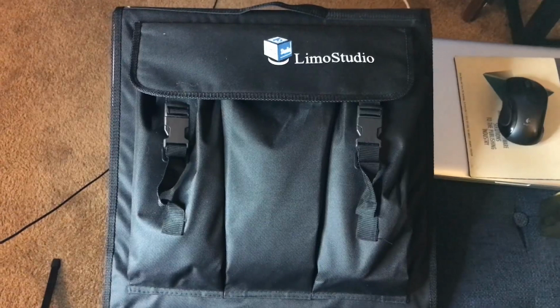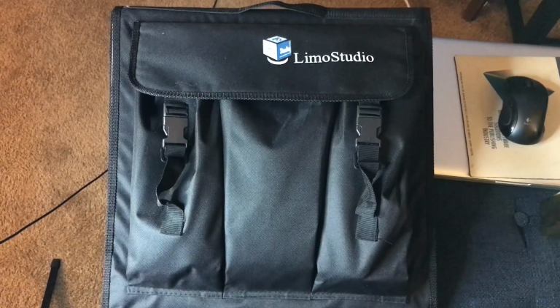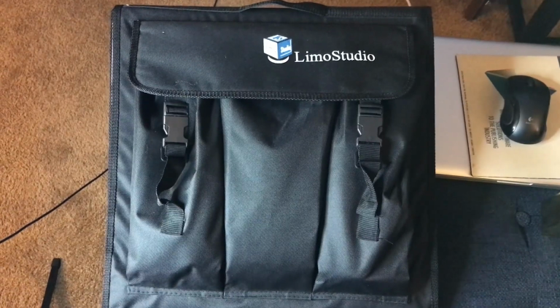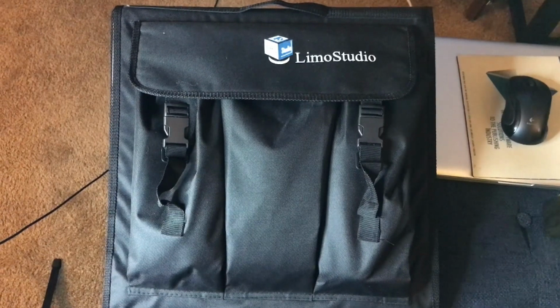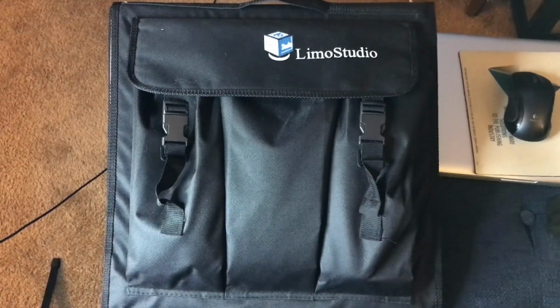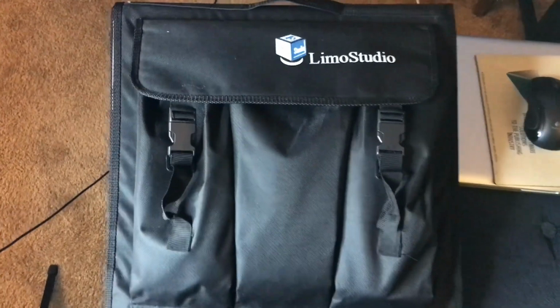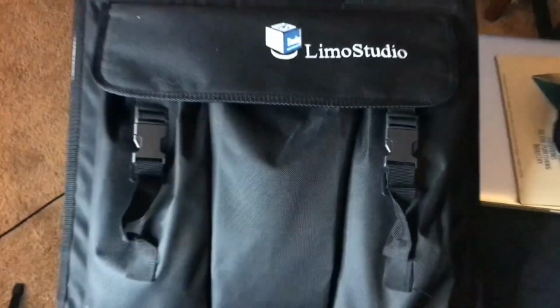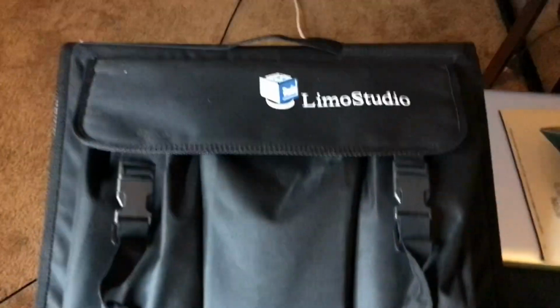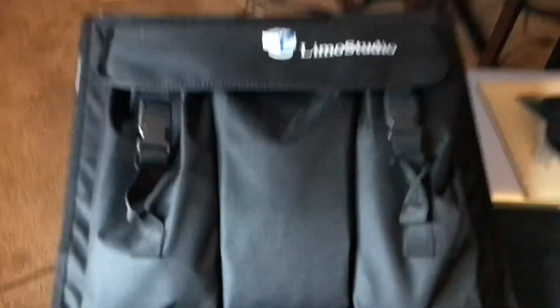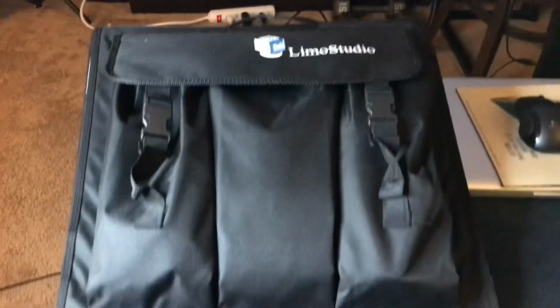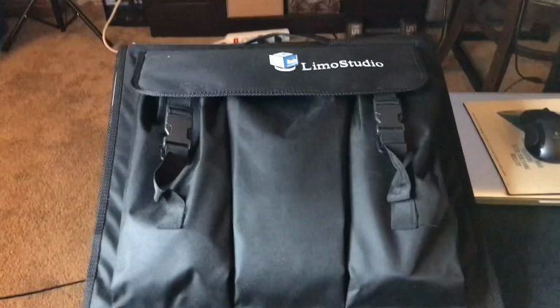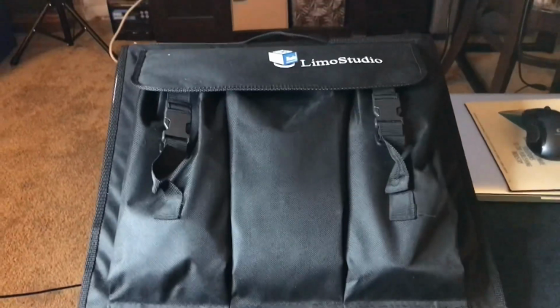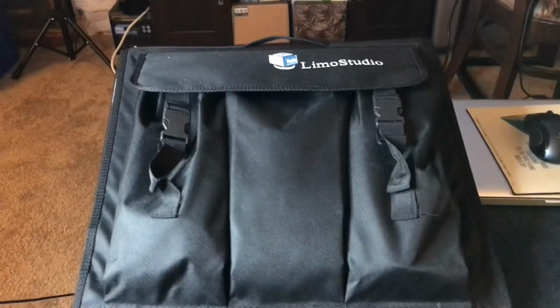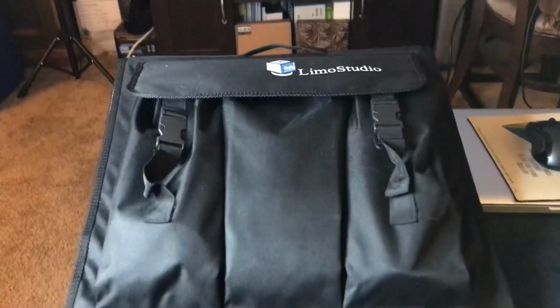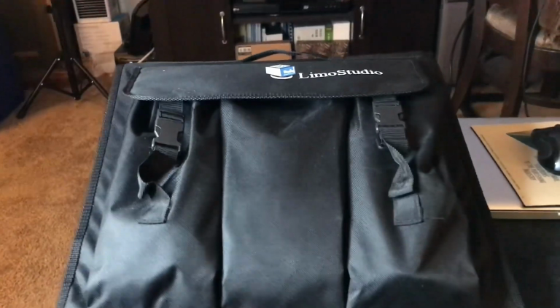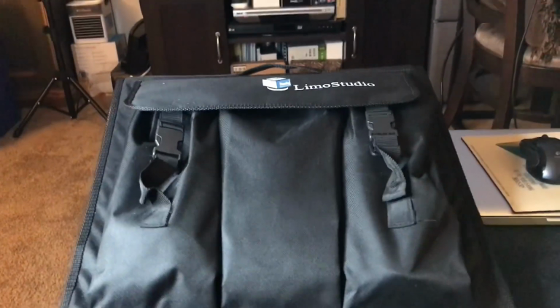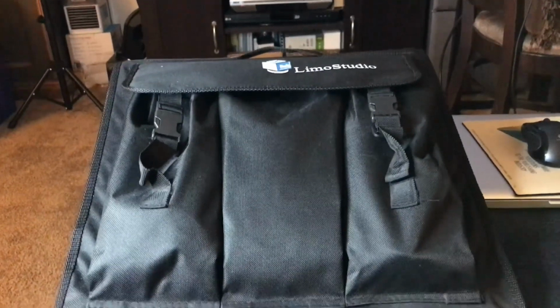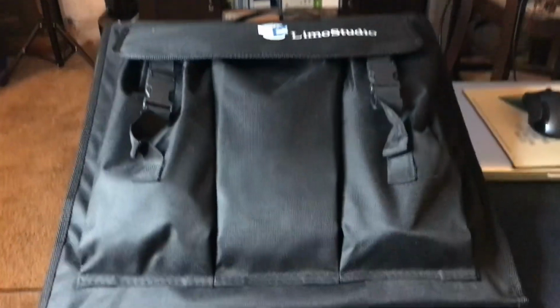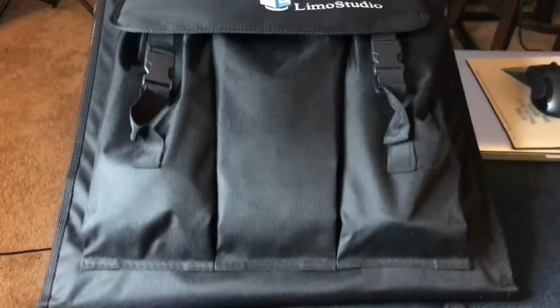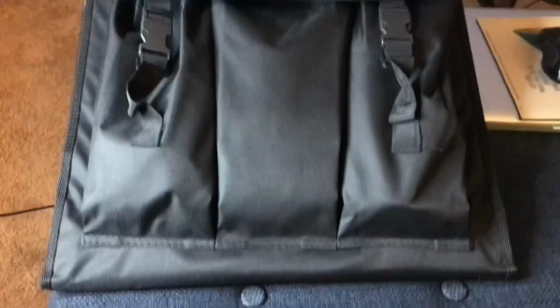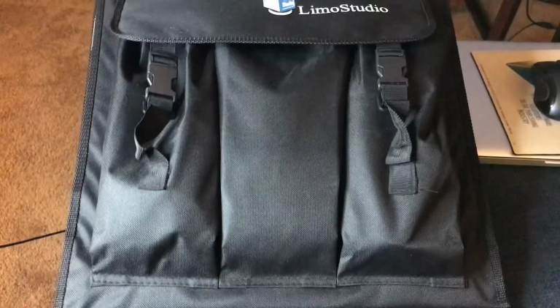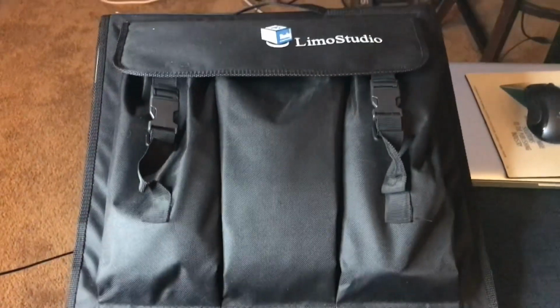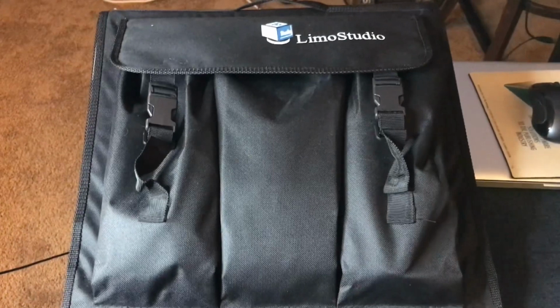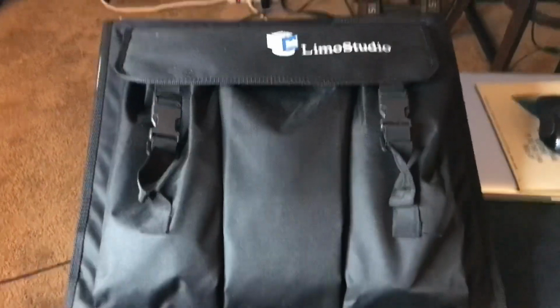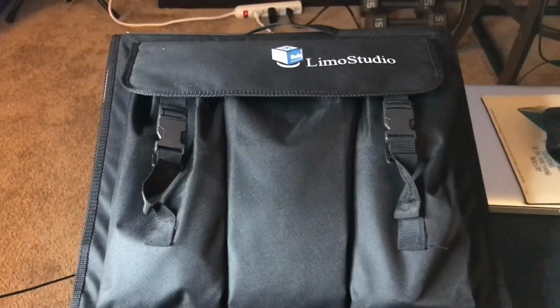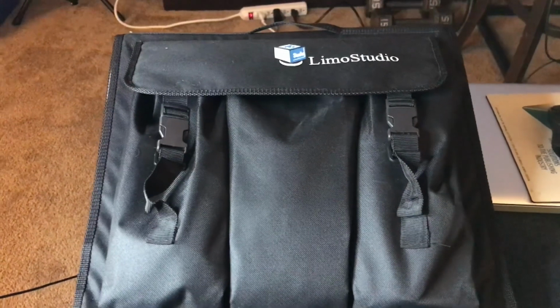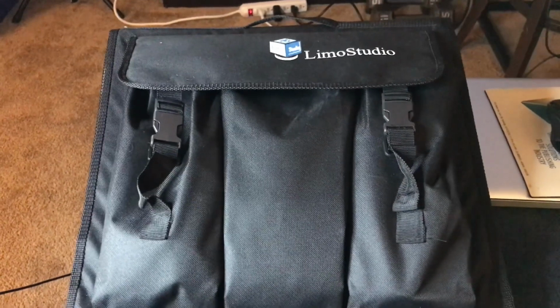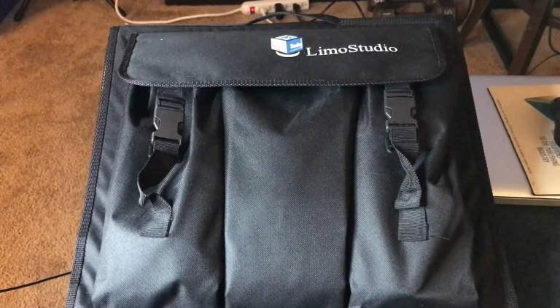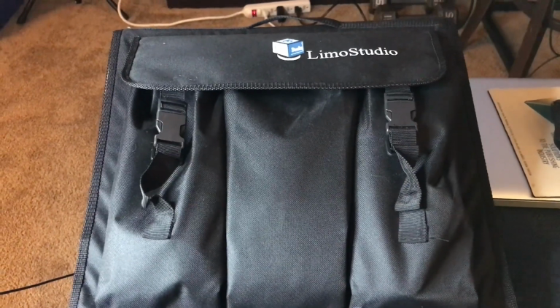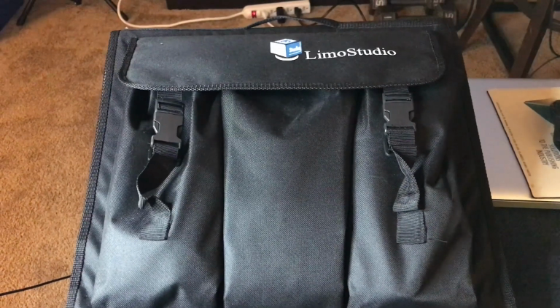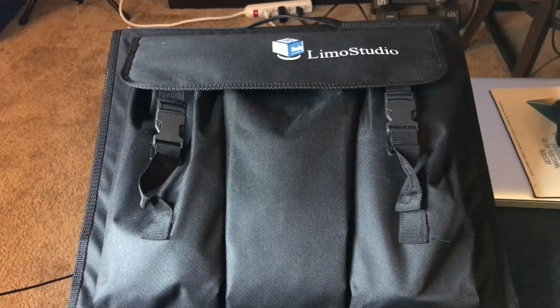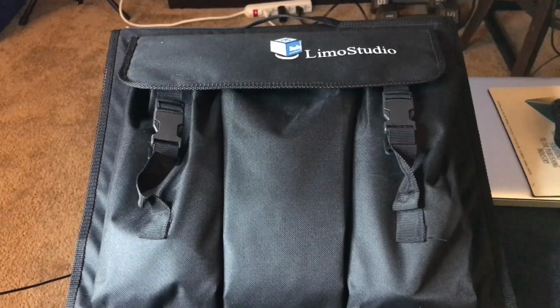It's time for me to play with my Limo Studios photography box. It comes in this handy dandy case right here. Haven't really messed with it. Got it on Amazon. Let's look and see what we have to offer.